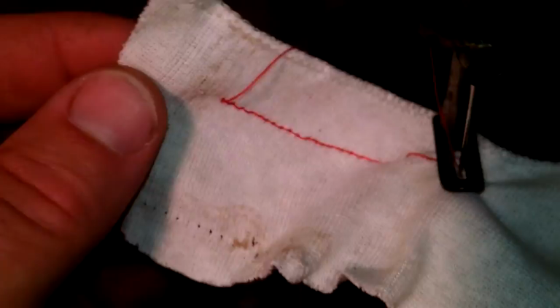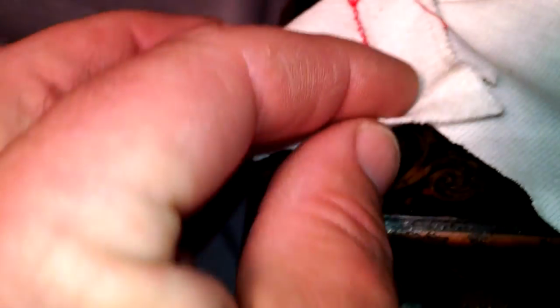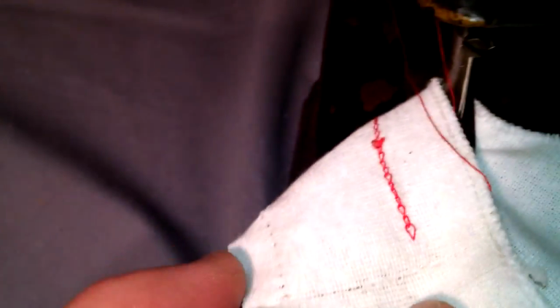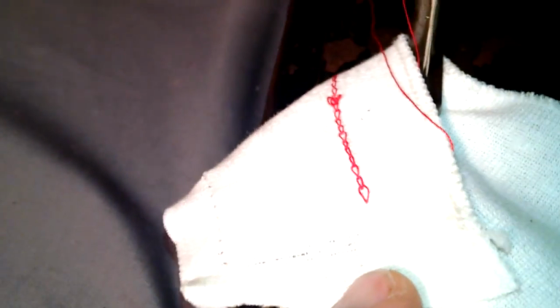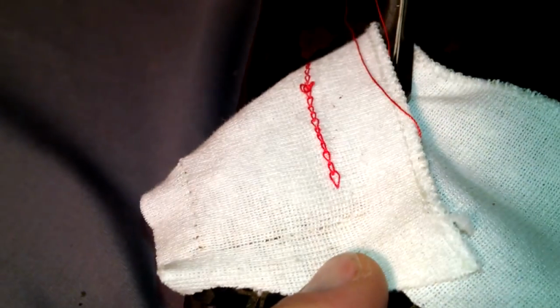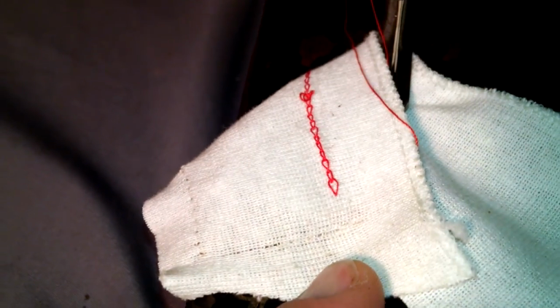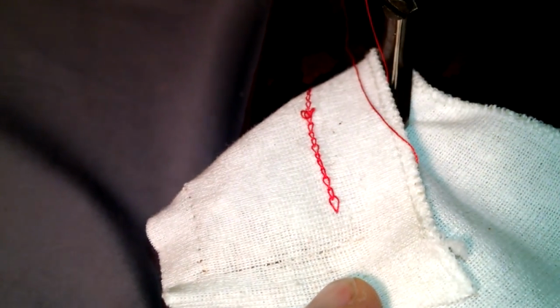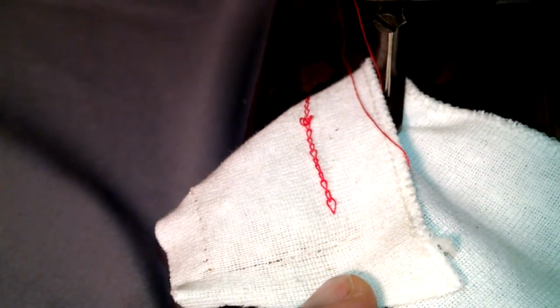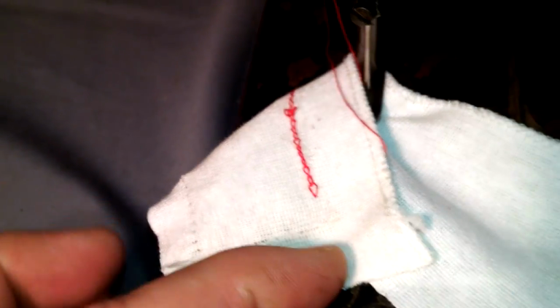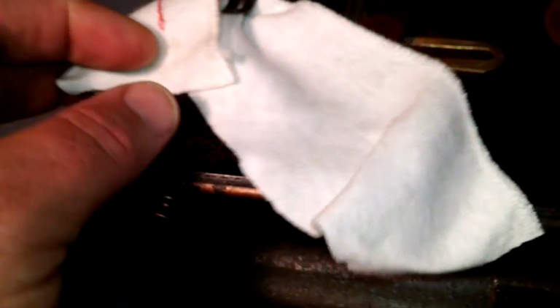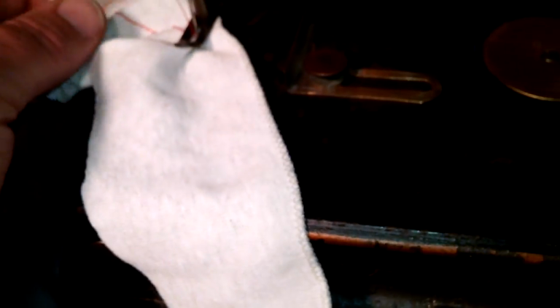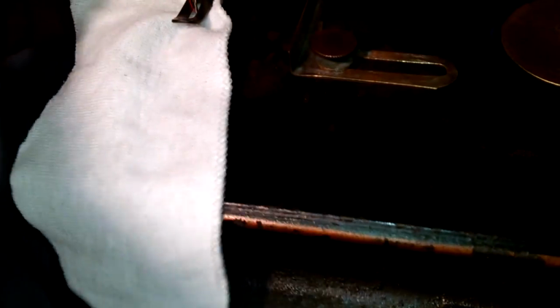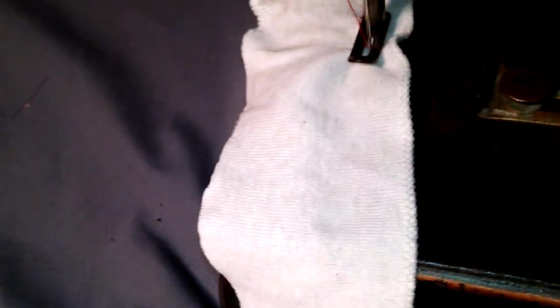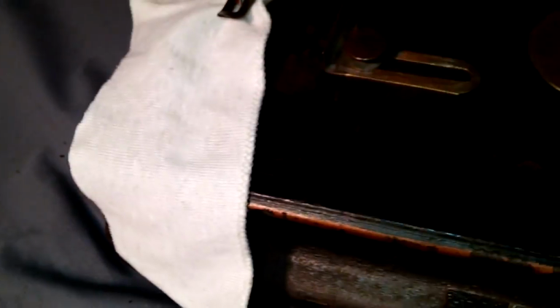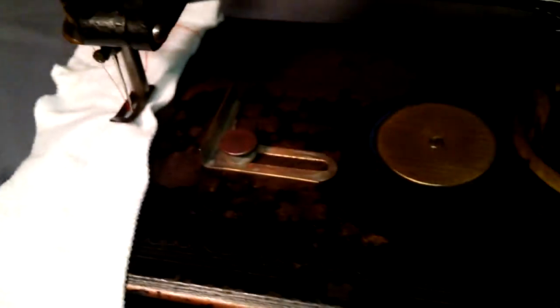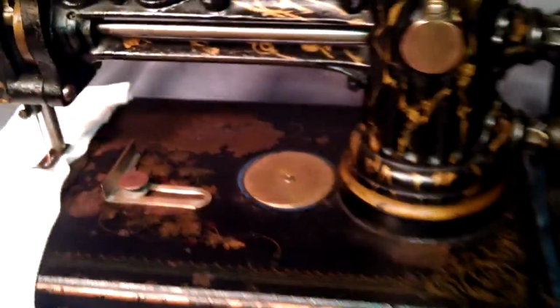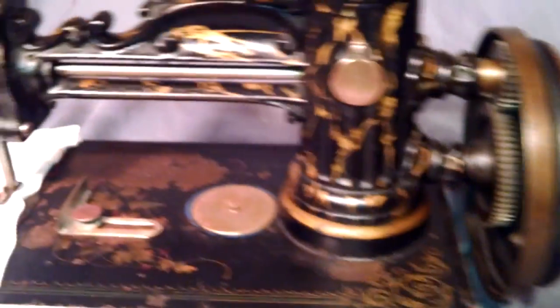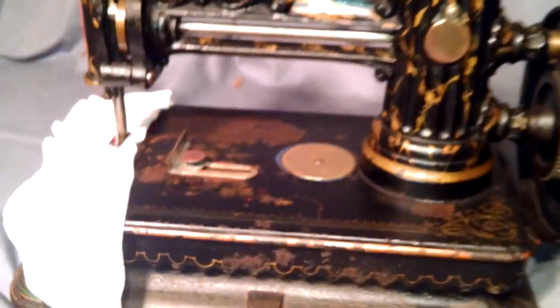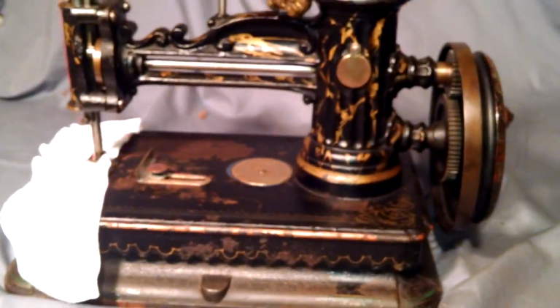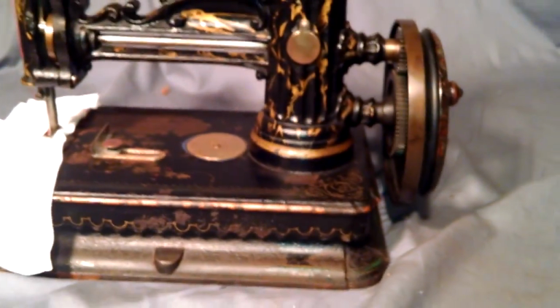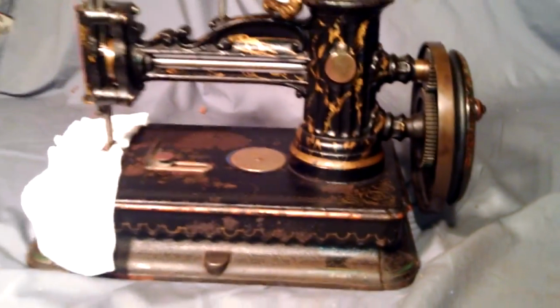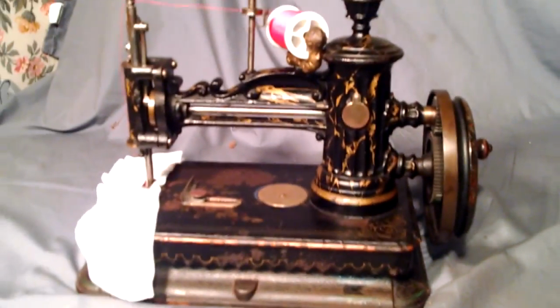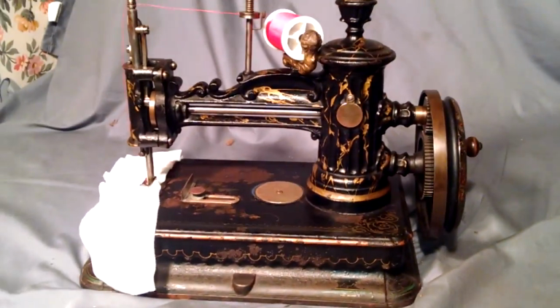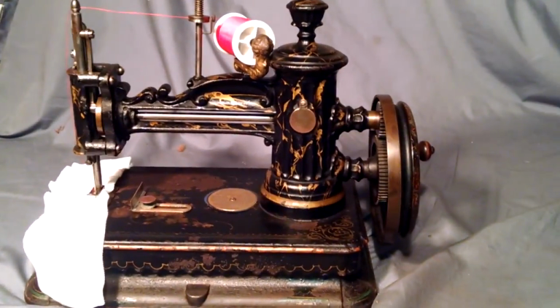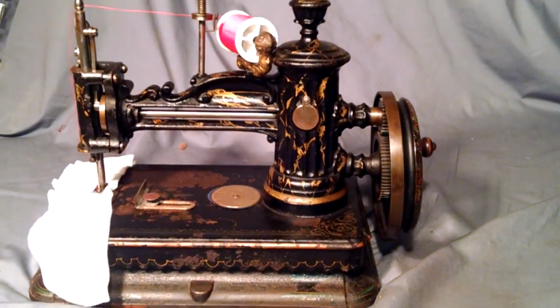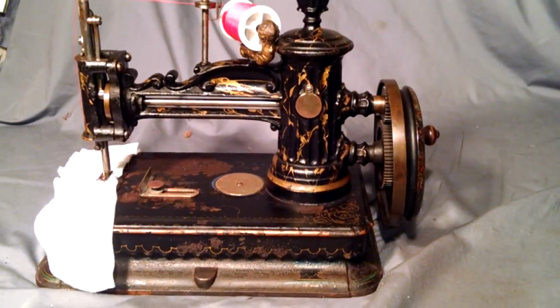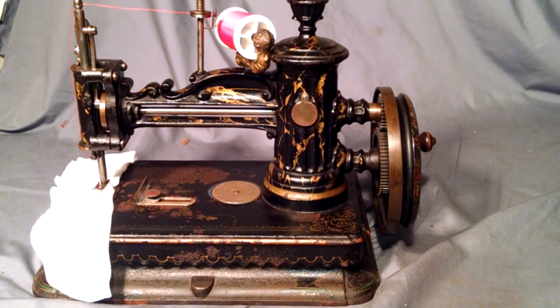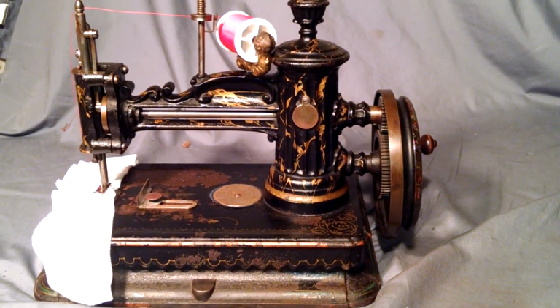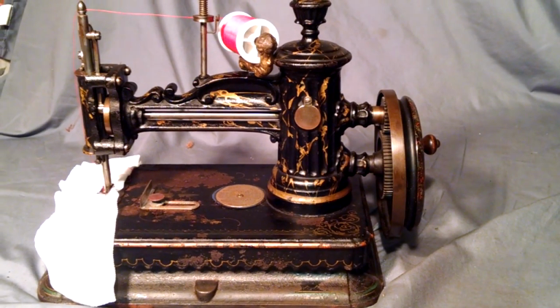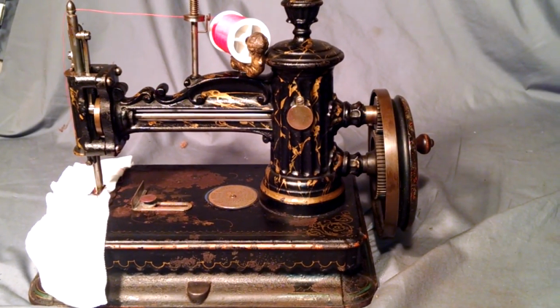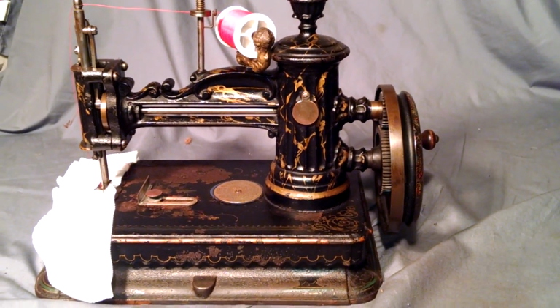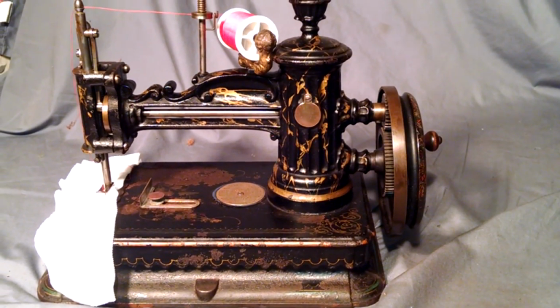Stitched on top. Stitches on the back, a little loose, but from 1865 you can't really complain, can you? And there you have it. Beautiful machine.